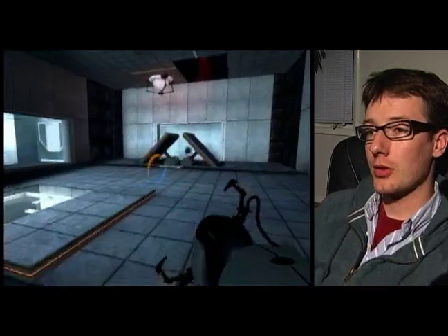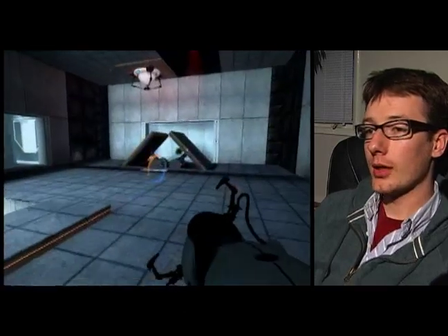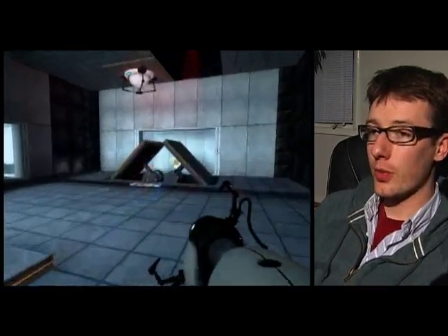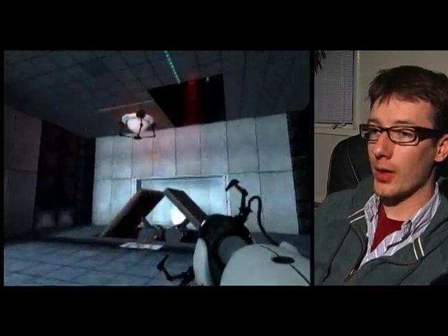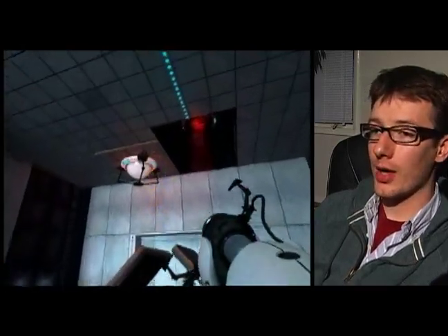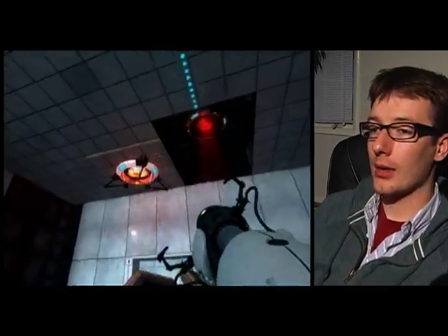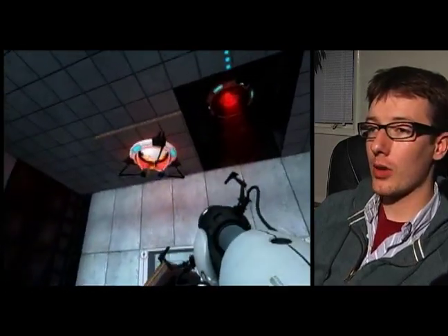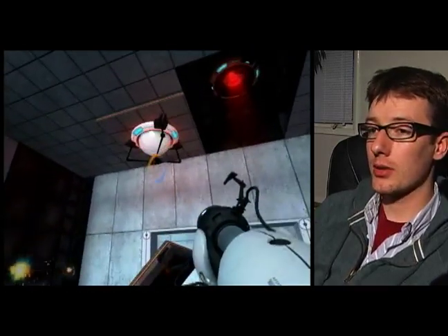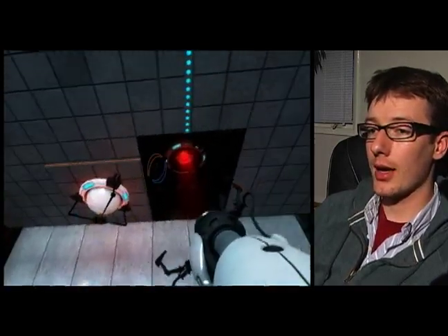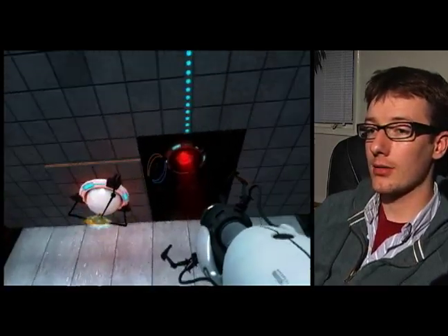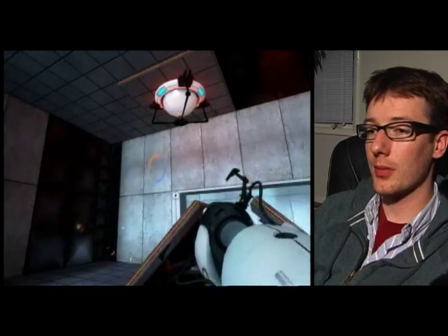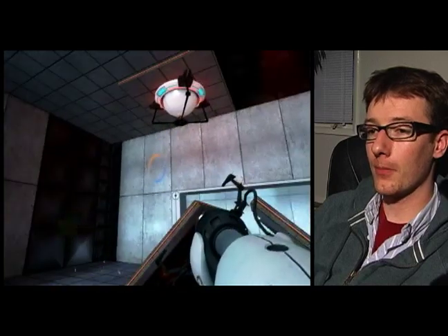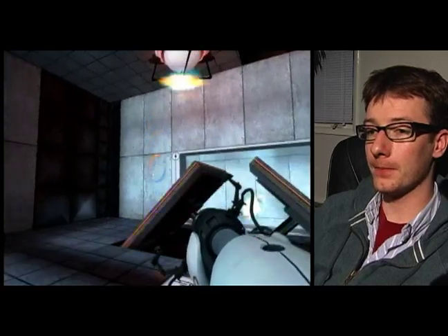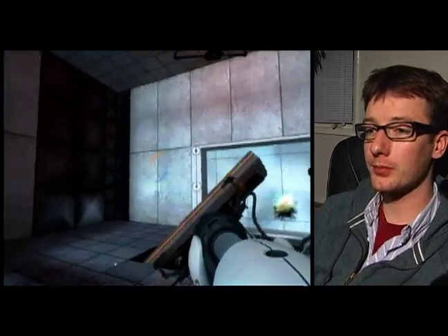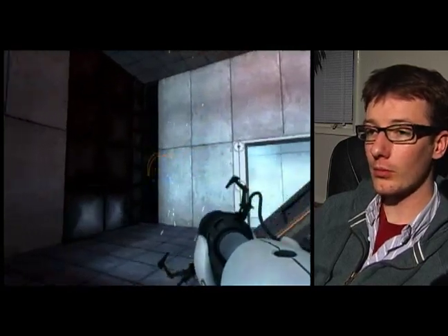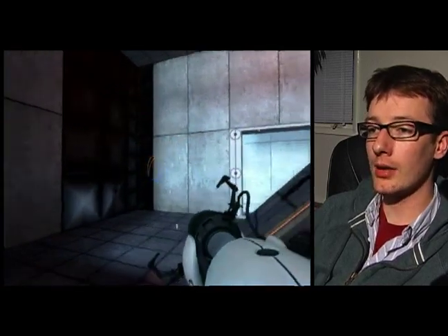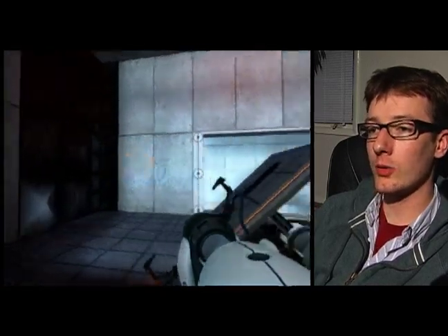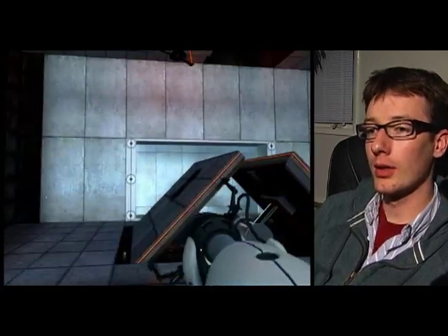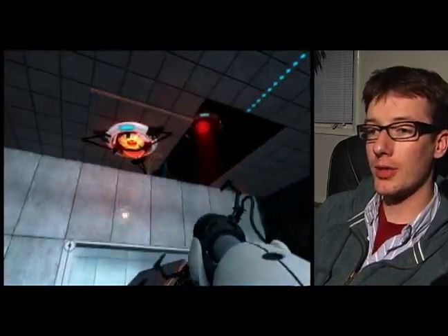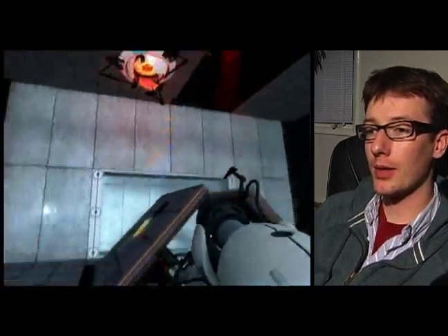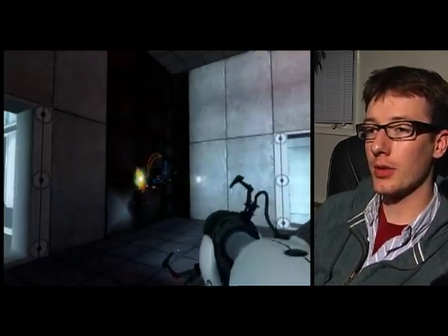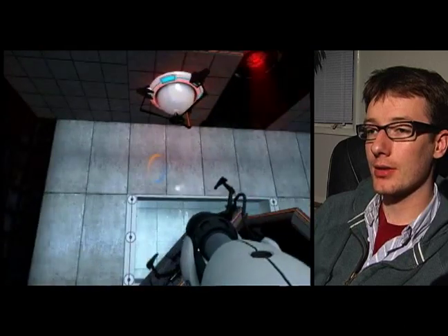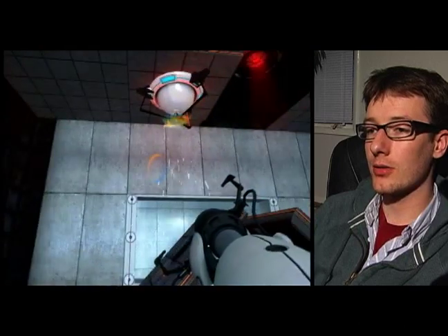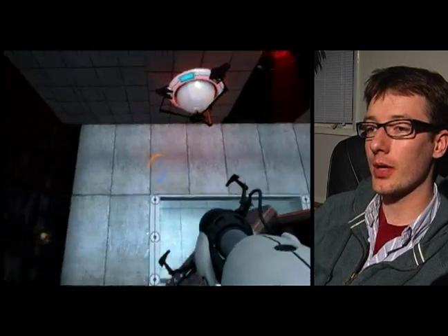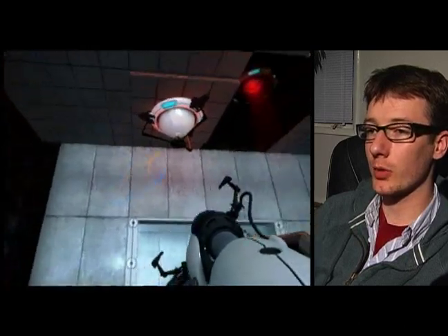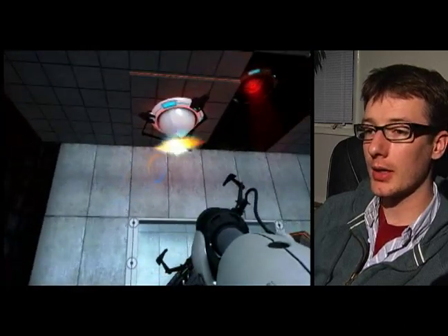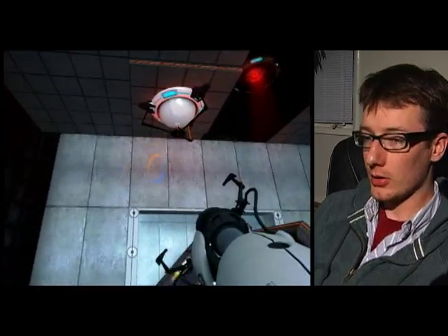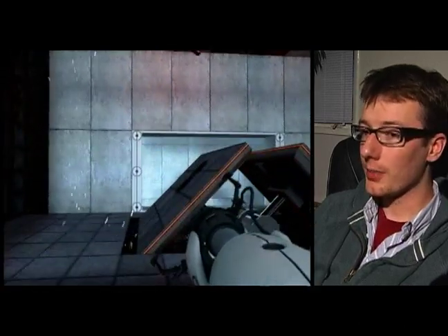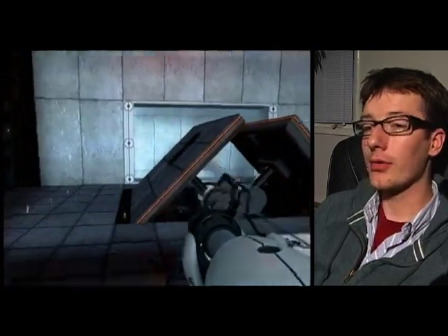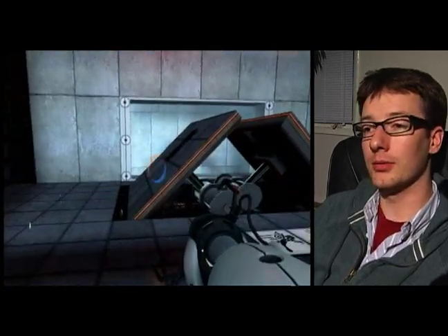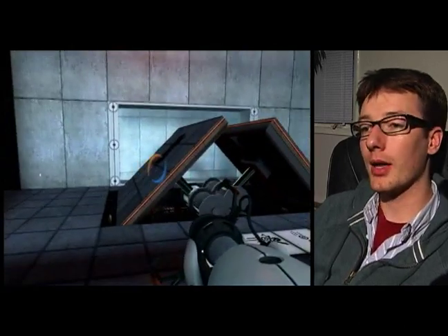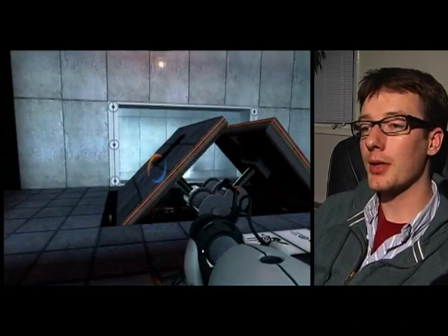So, in the first part, we have a Powerball Dispenser and Receptacle, and this one shoots out and bounces pretty fast, and it also dissipates pretty quickly, so we've got to be careful about how we do this.